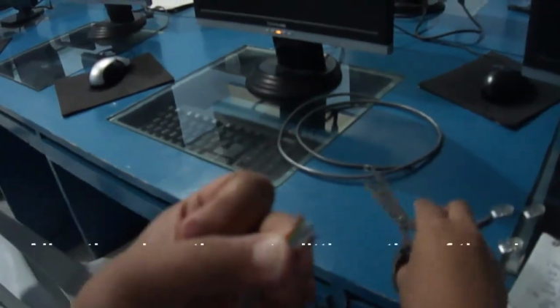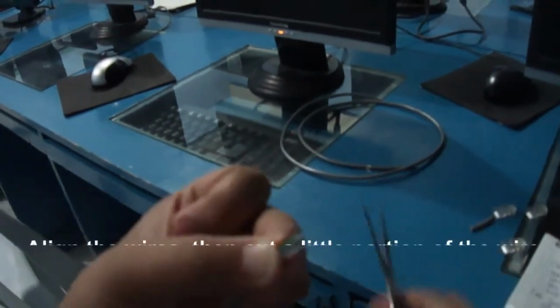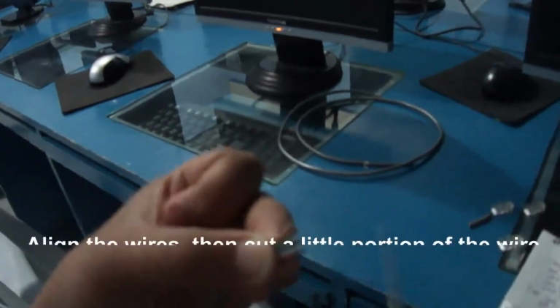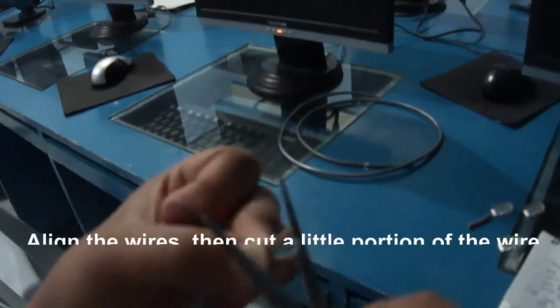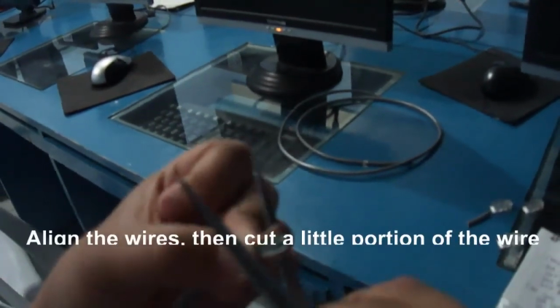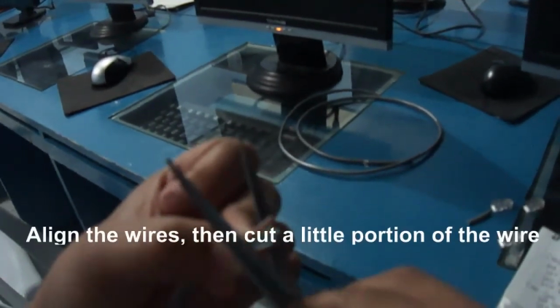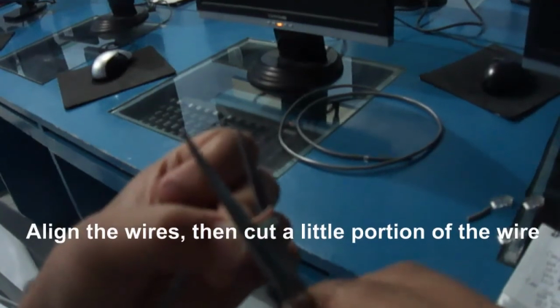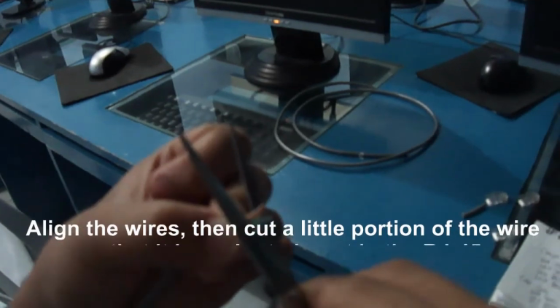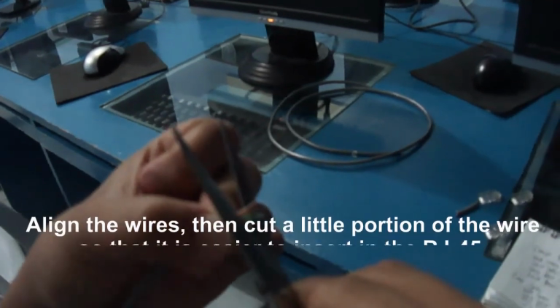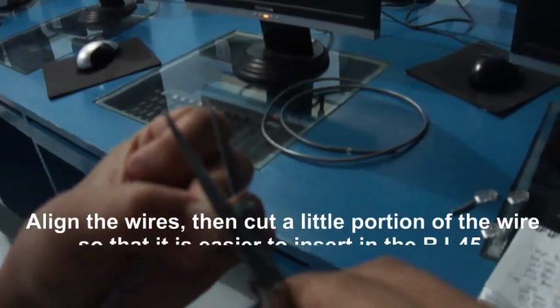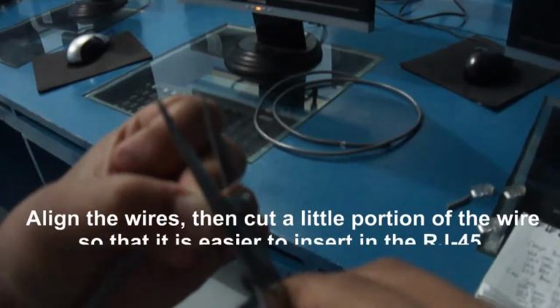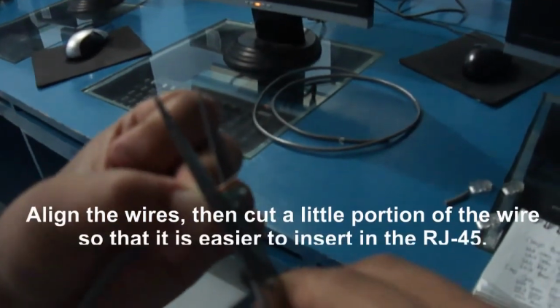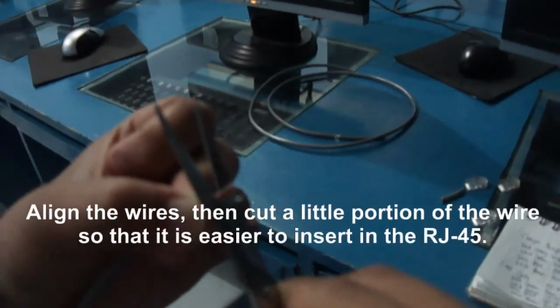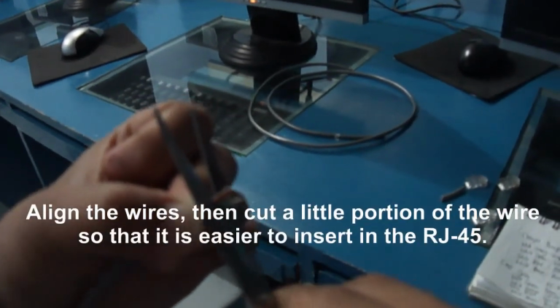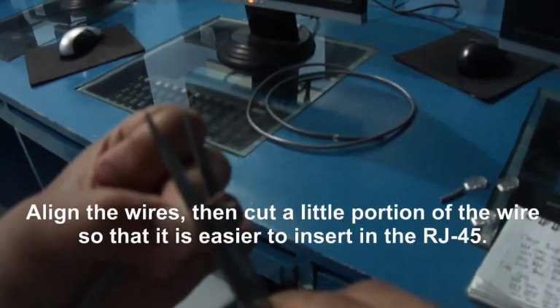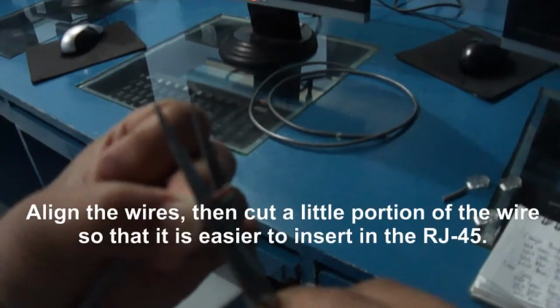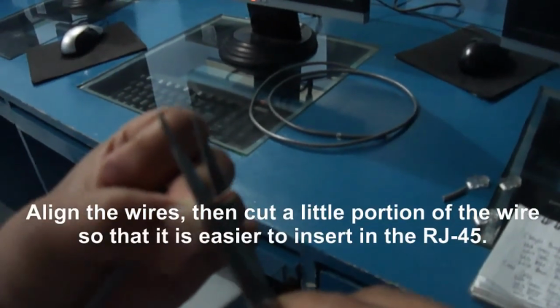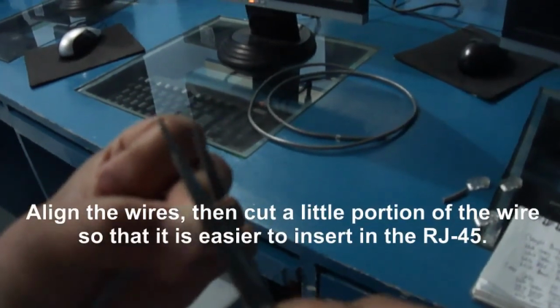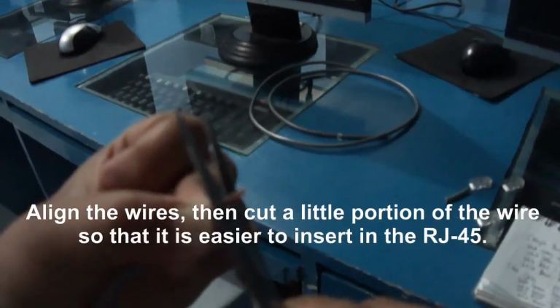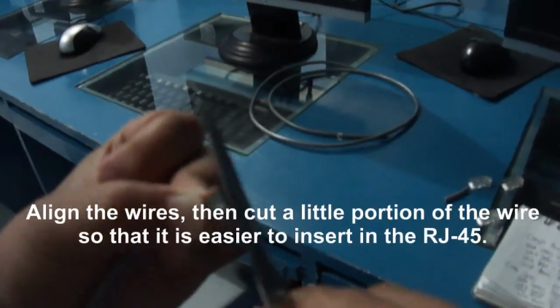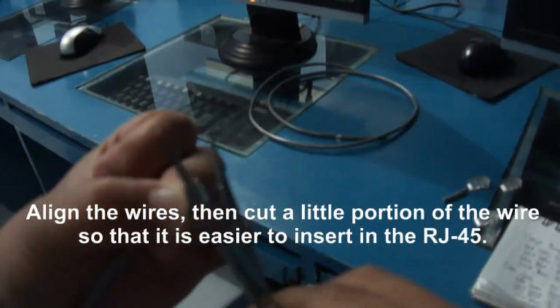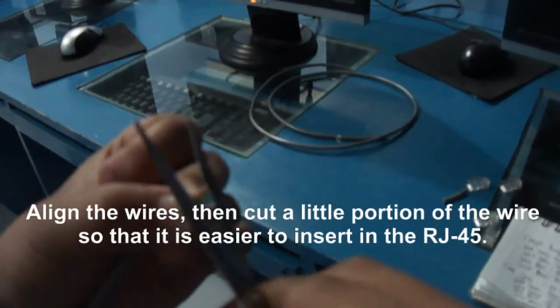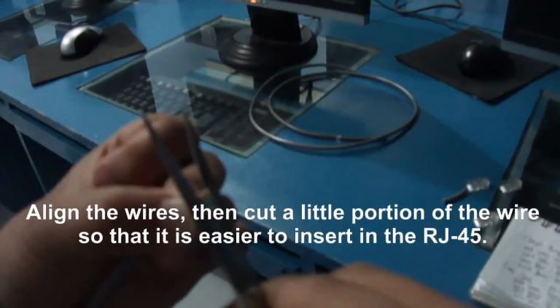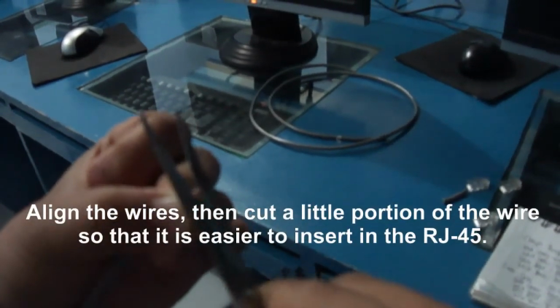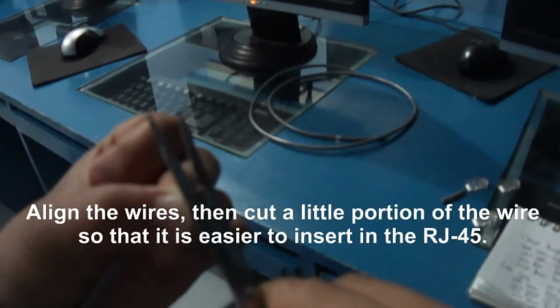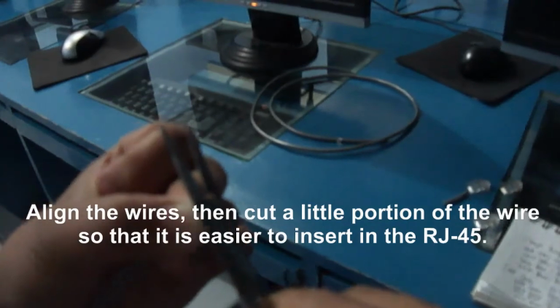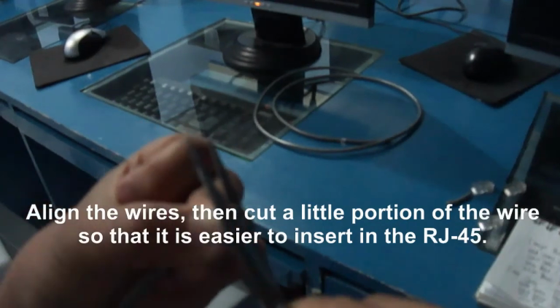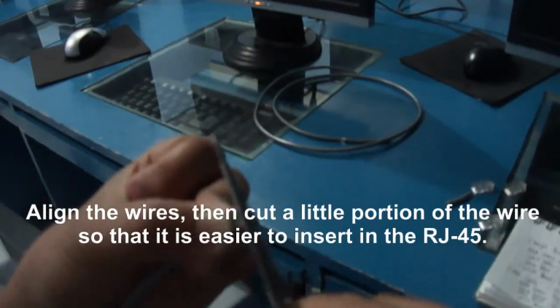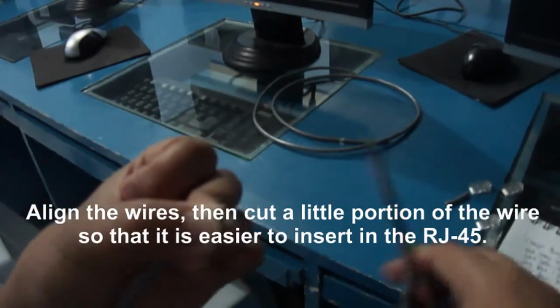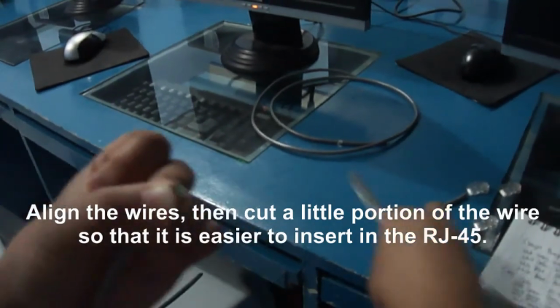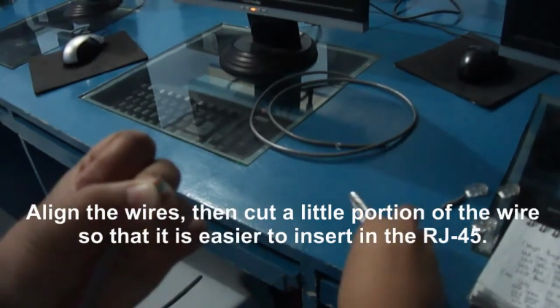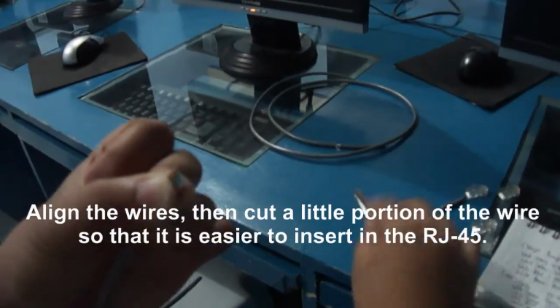Align the wires, then cut a little portion of the wire so that it is easier to insert in the RJ45.